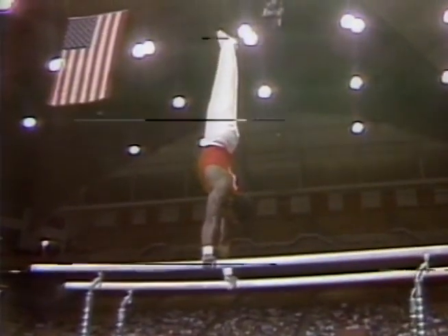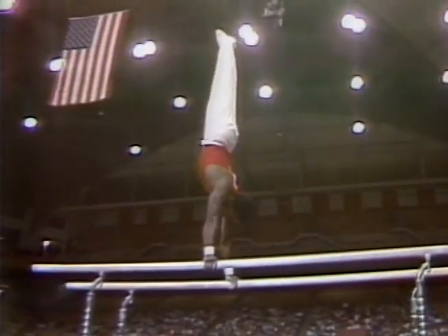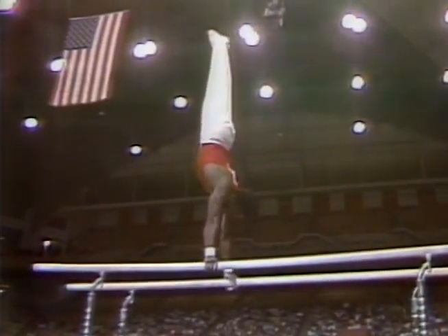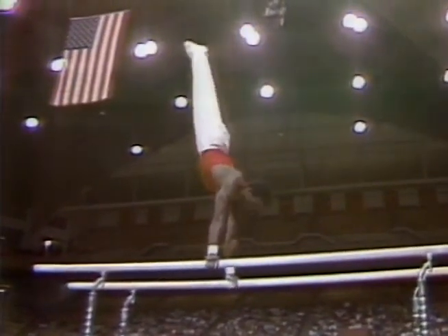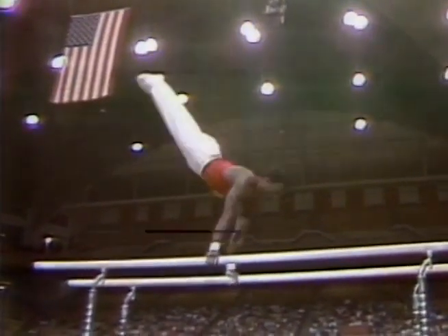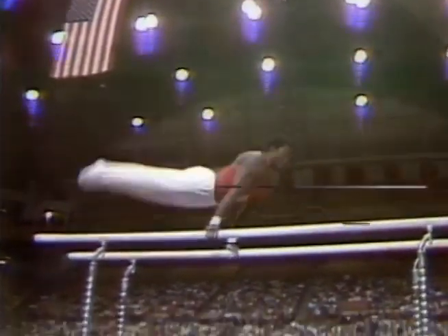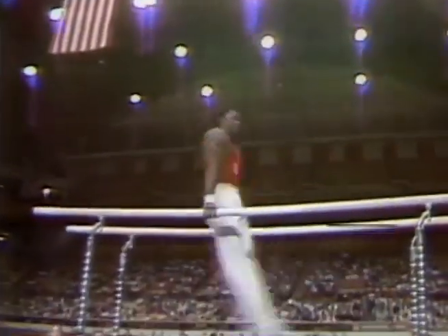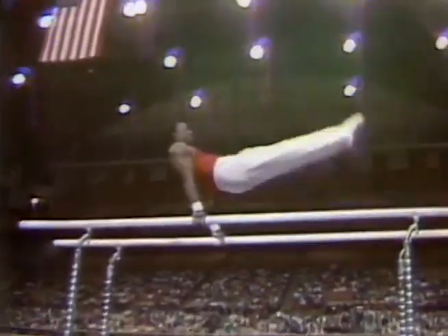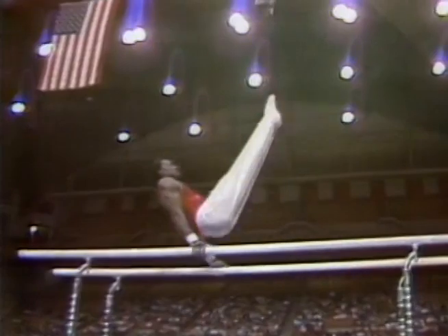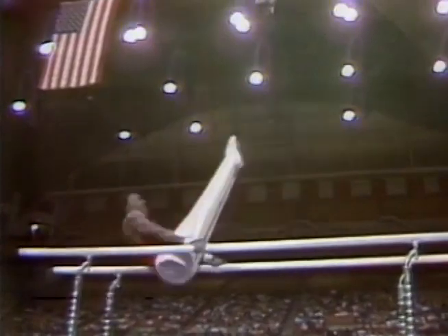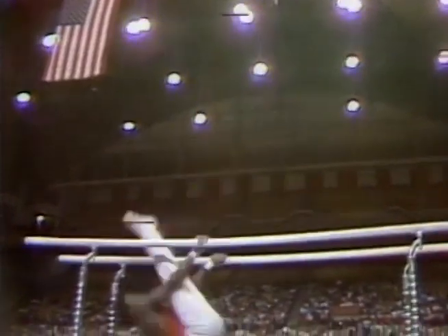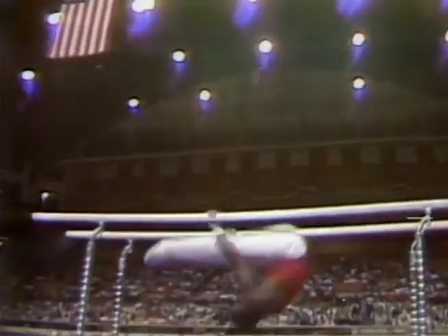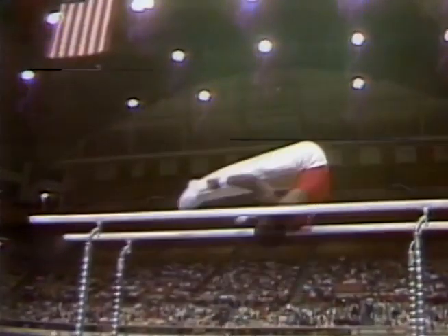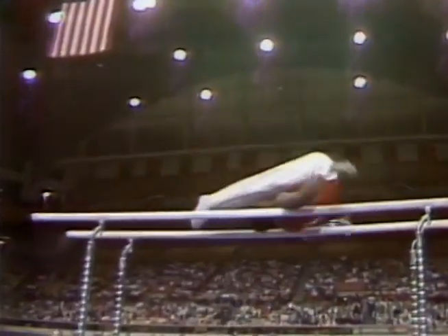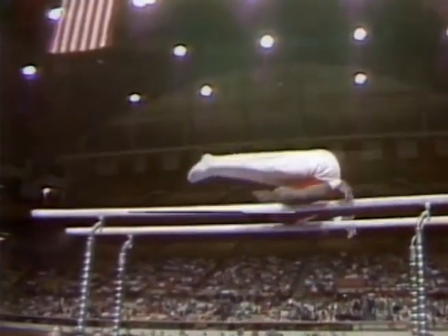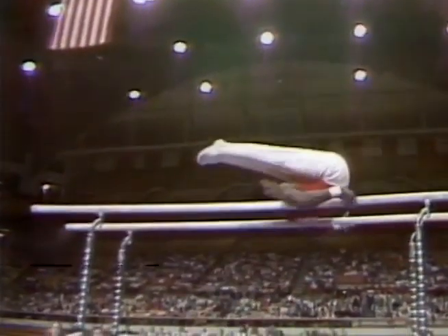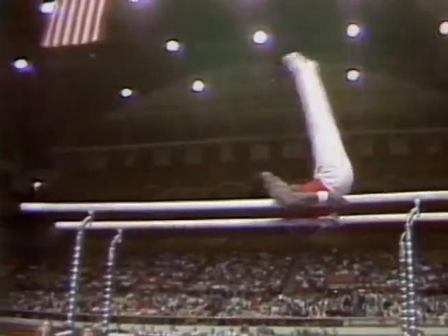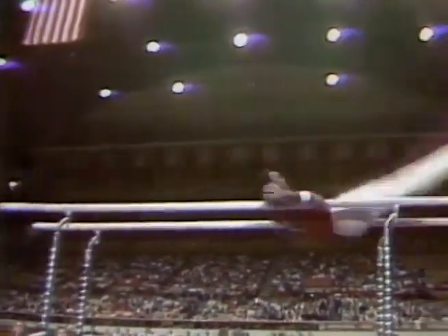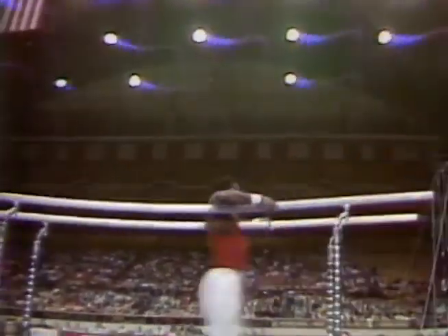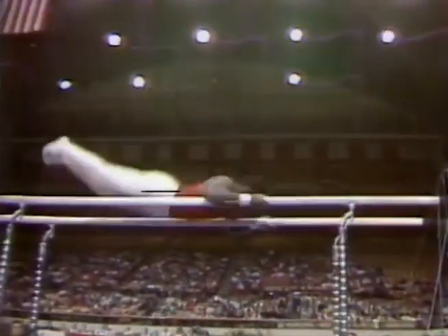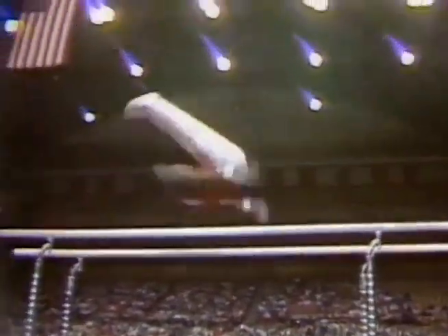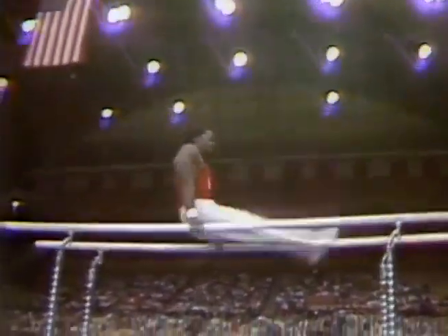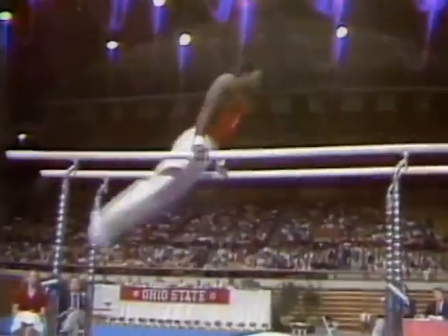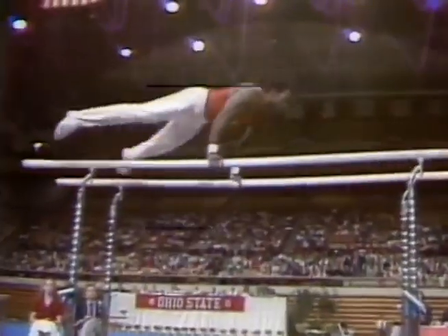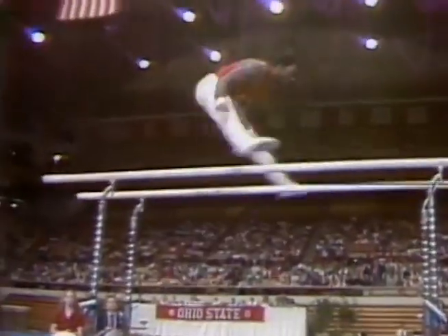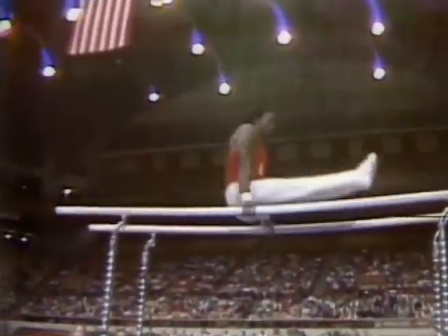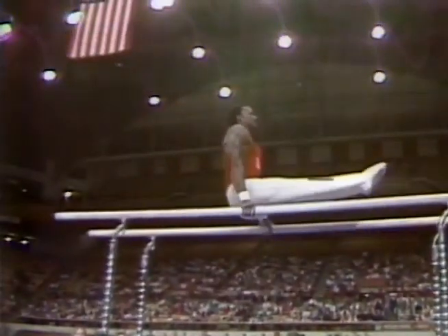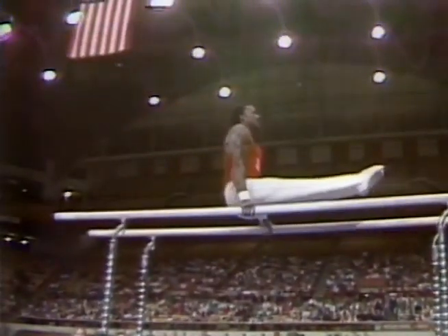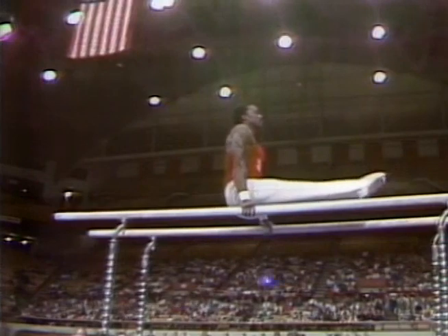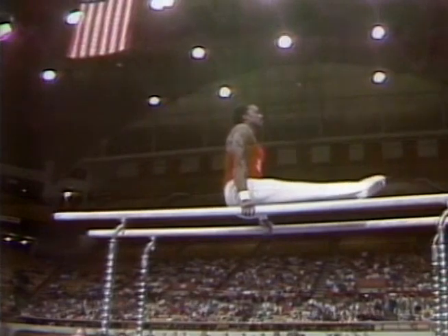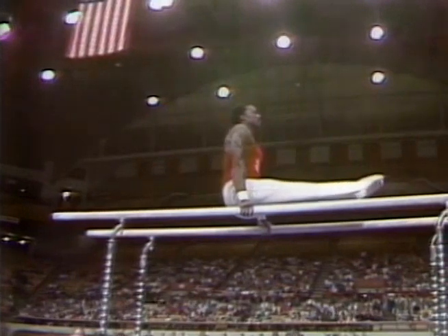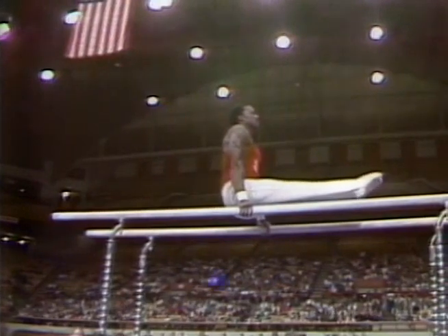Stutz to handstand, very much in control. A drop cast, showing his underbar requirement, and what we call a whippet. Very nicely done.